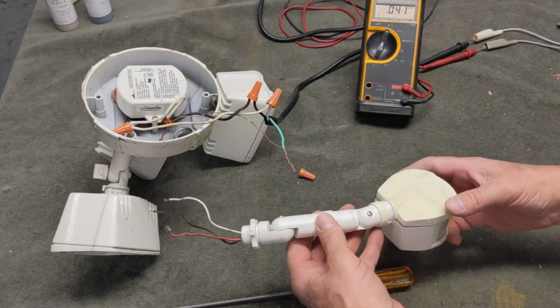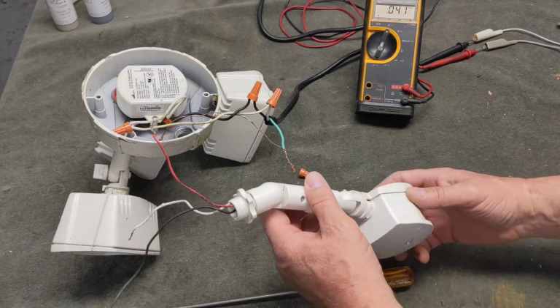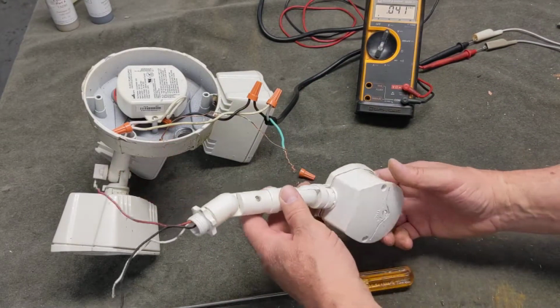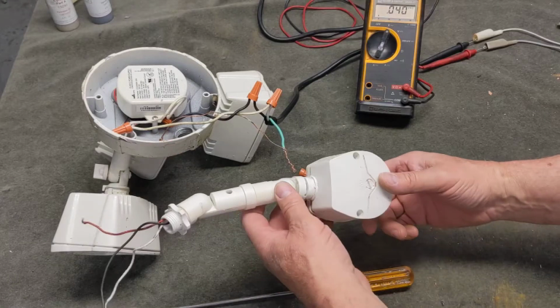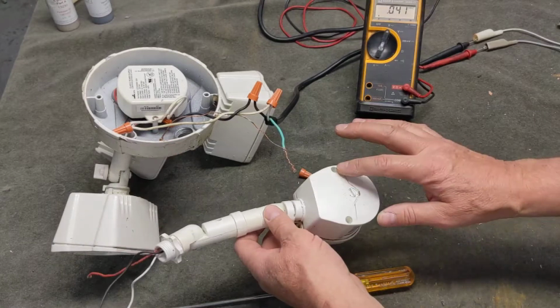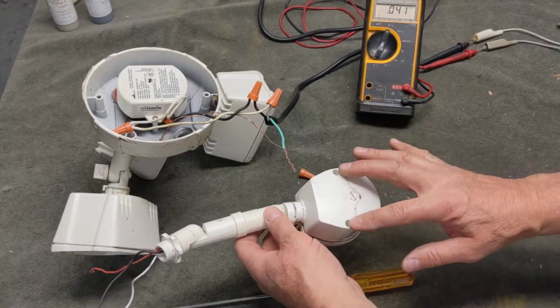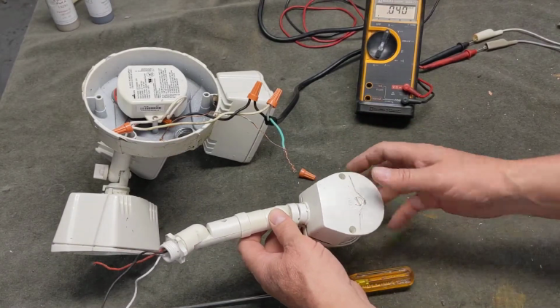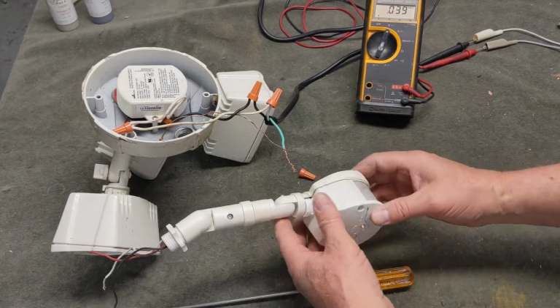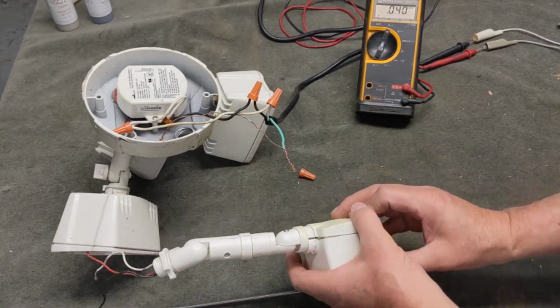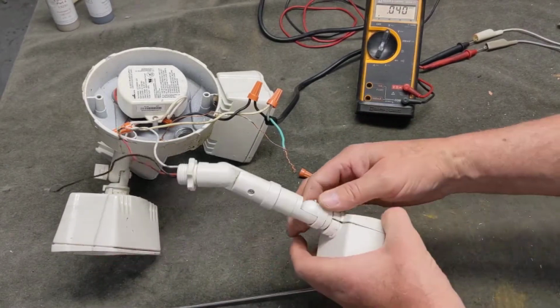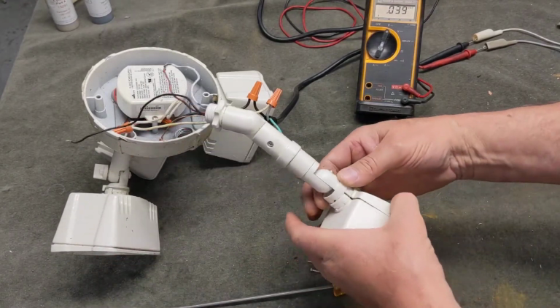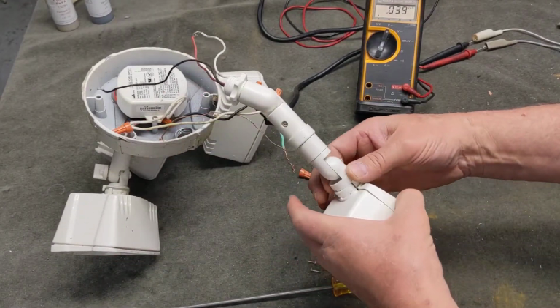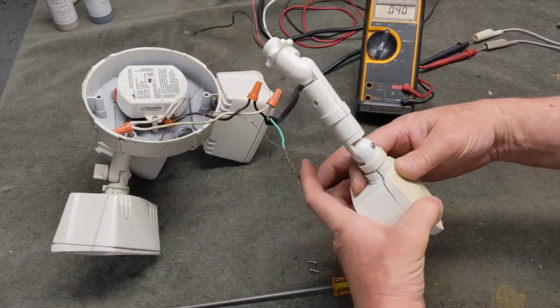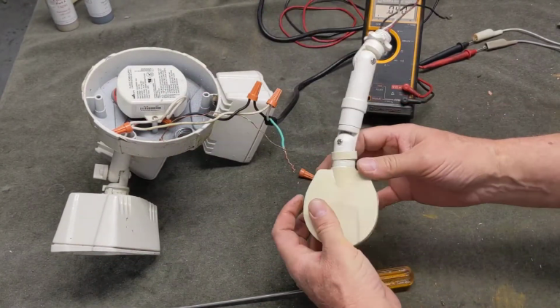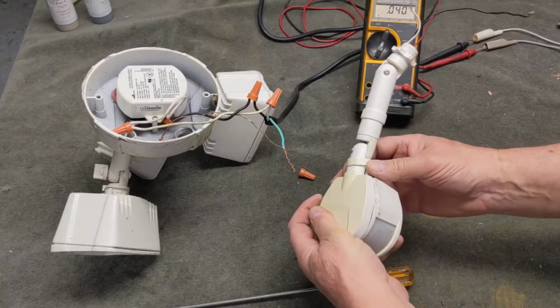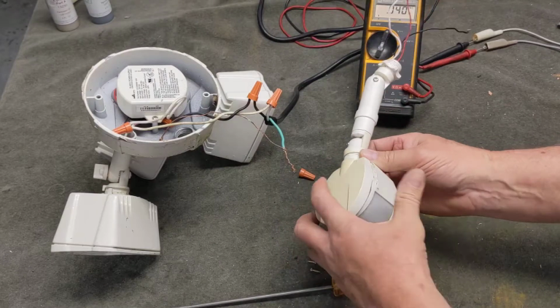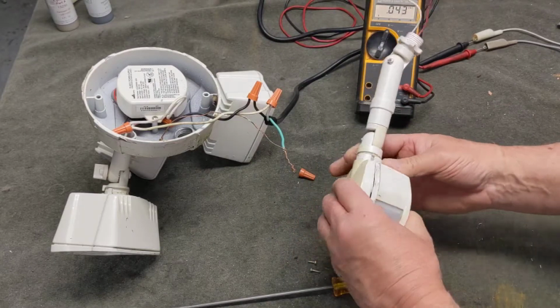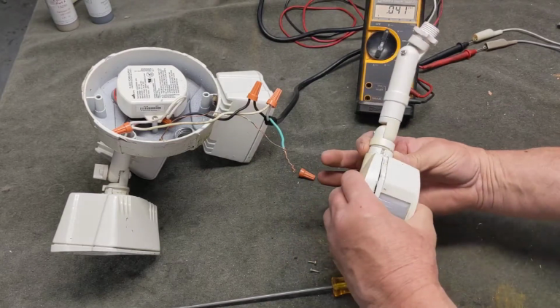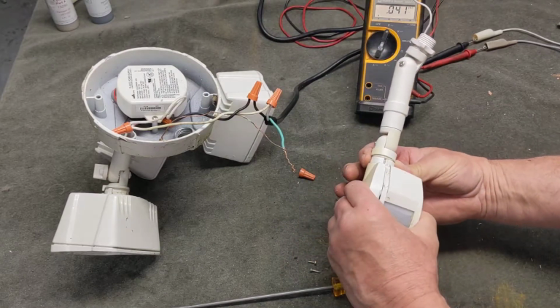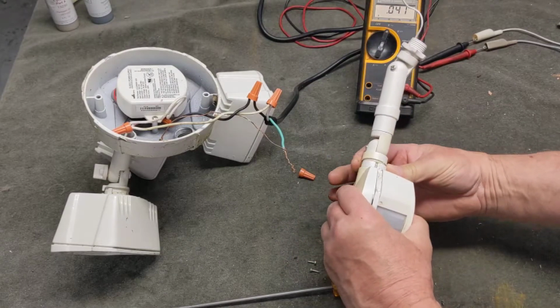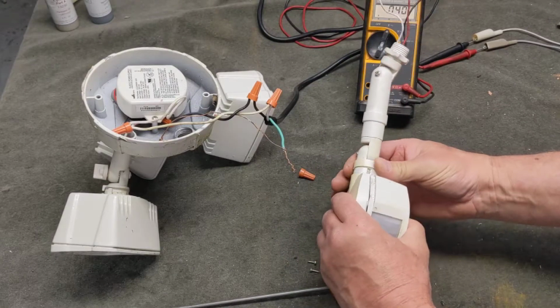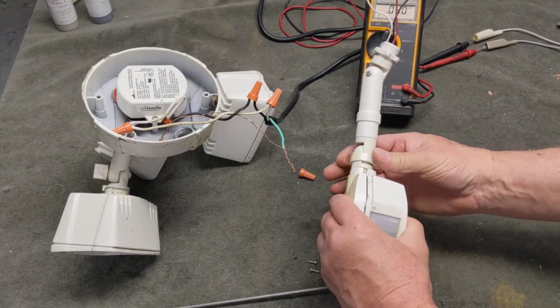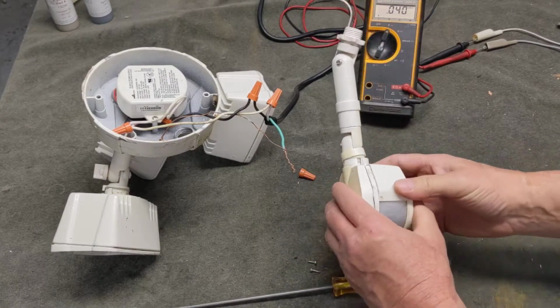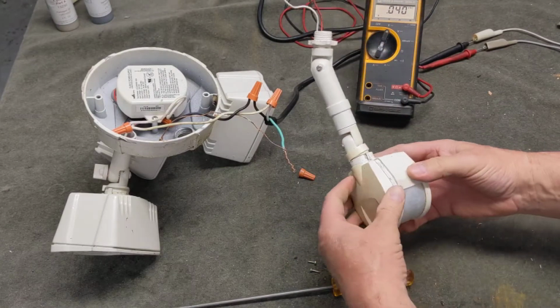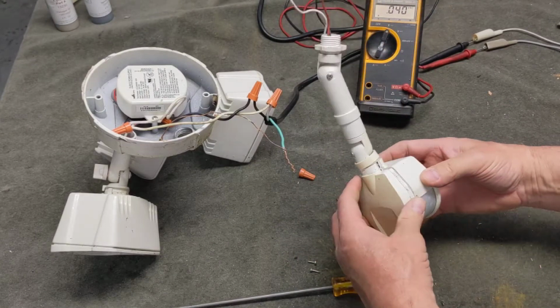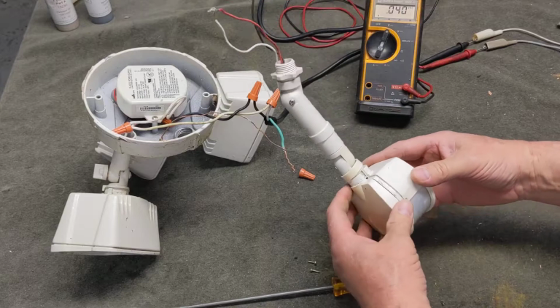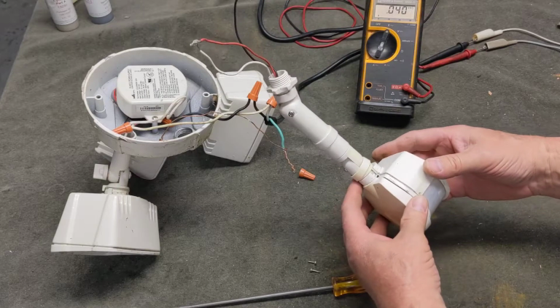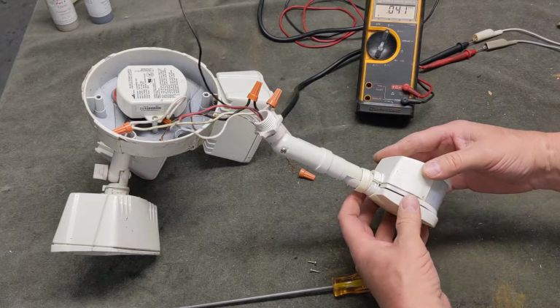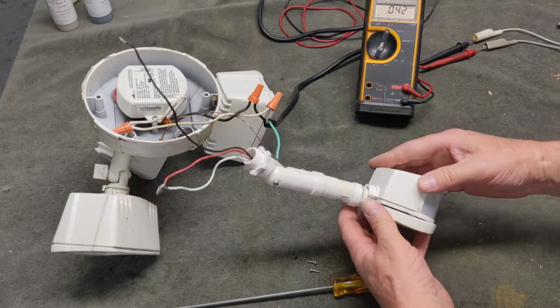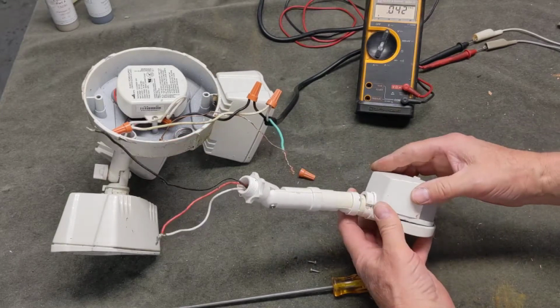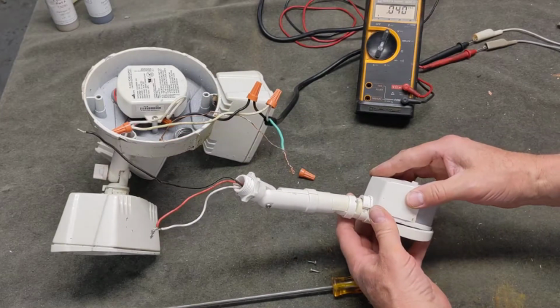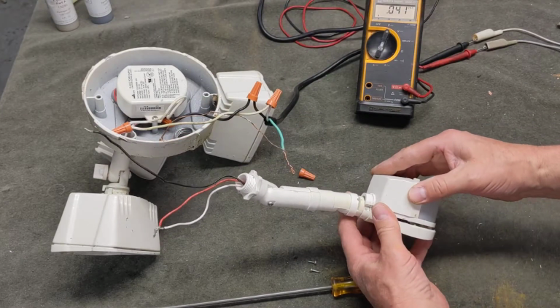It's got two screws on the bottom — I've removed those. Then there's a ring here that holds the top and bottom together. You pry that back and it's a kind of clamshell design, so I can remove this.